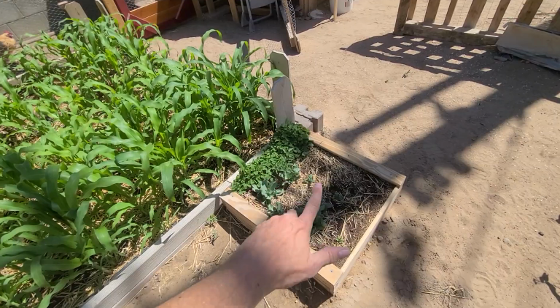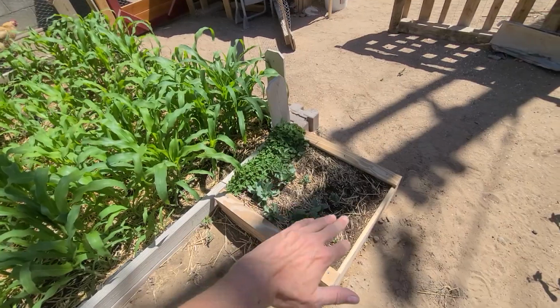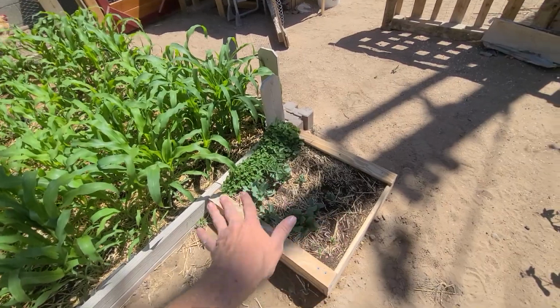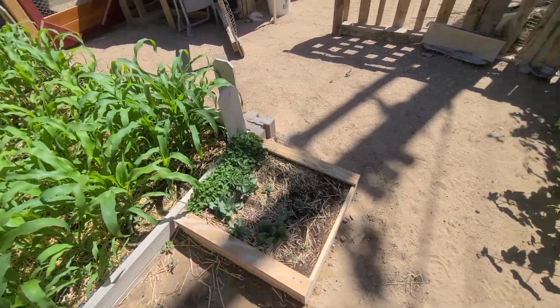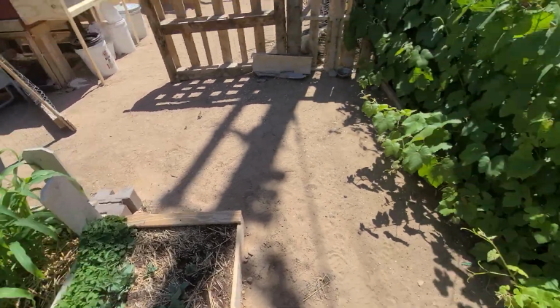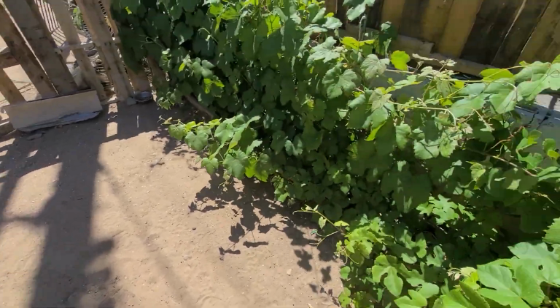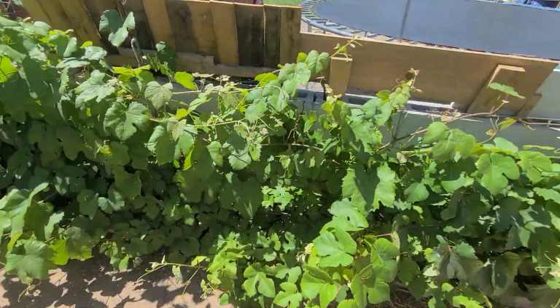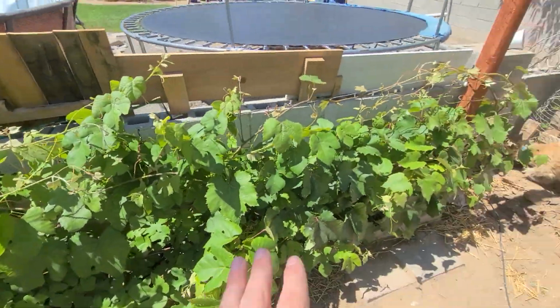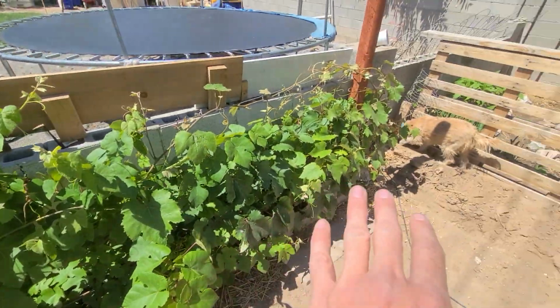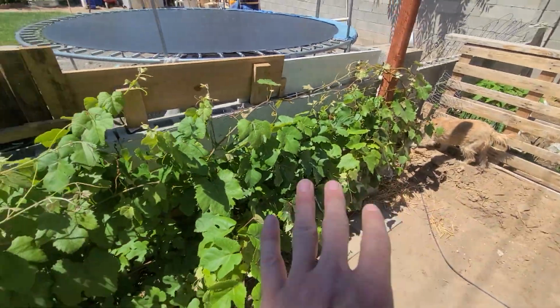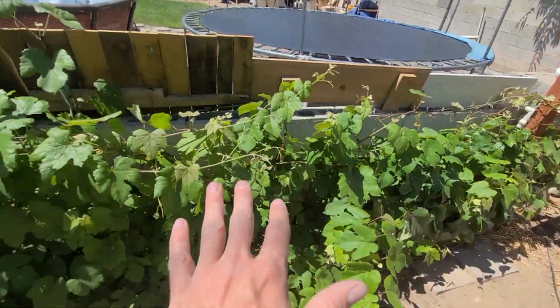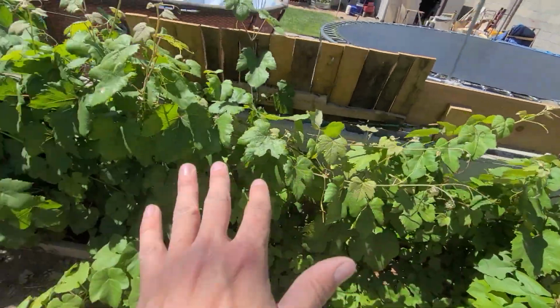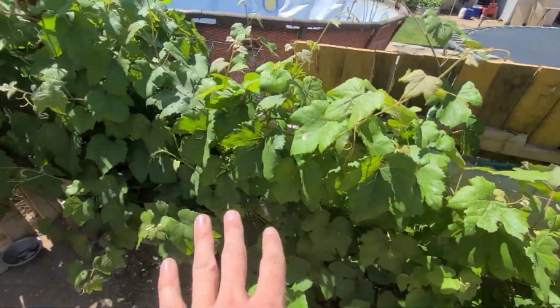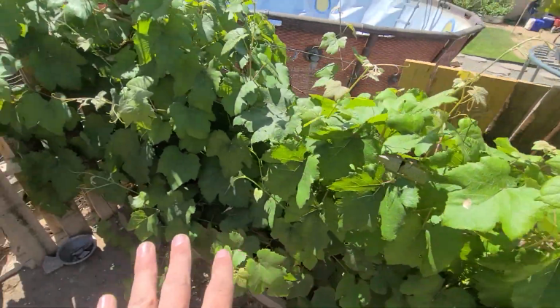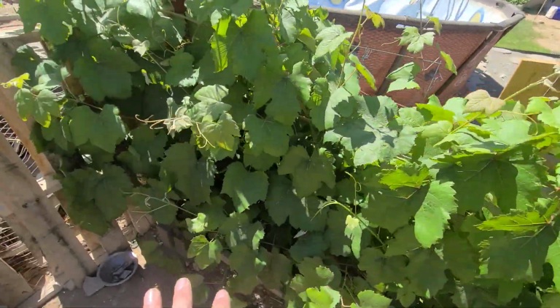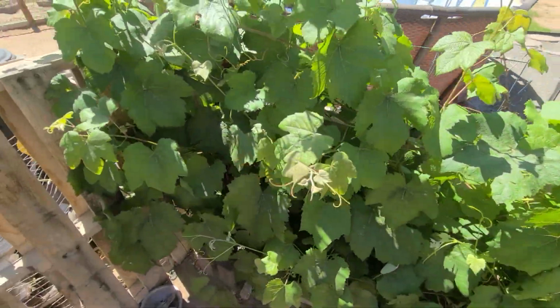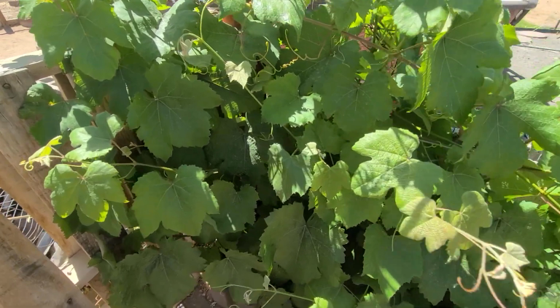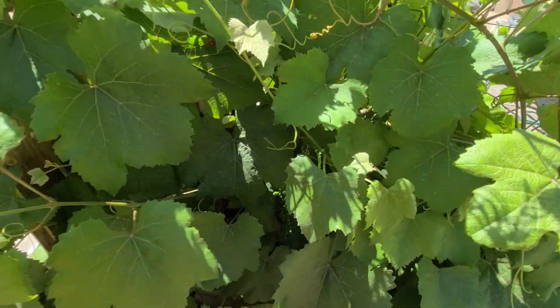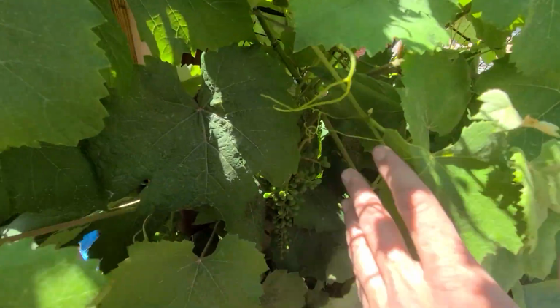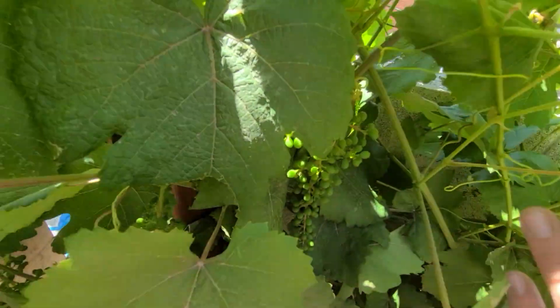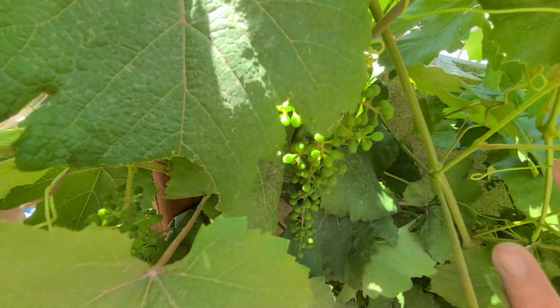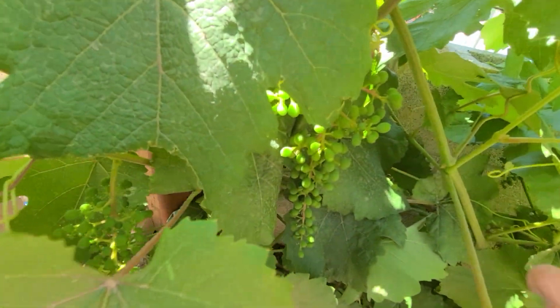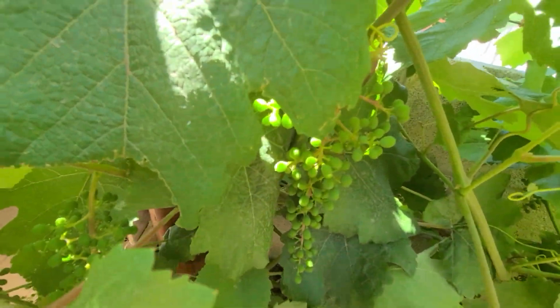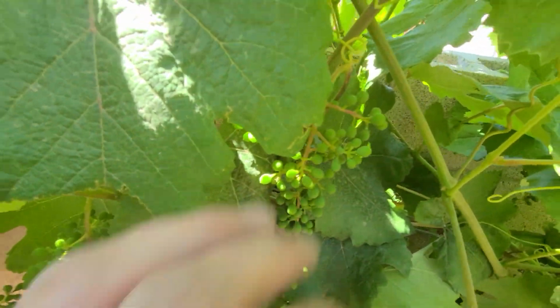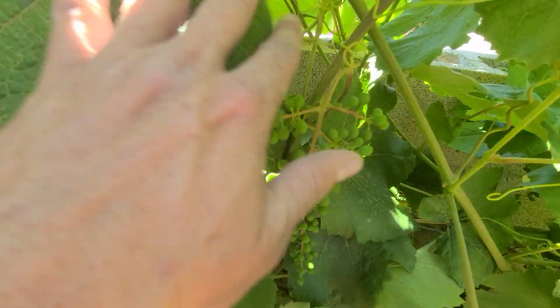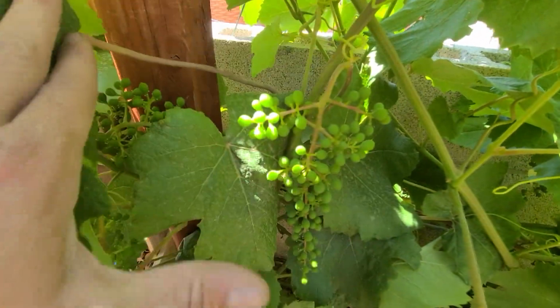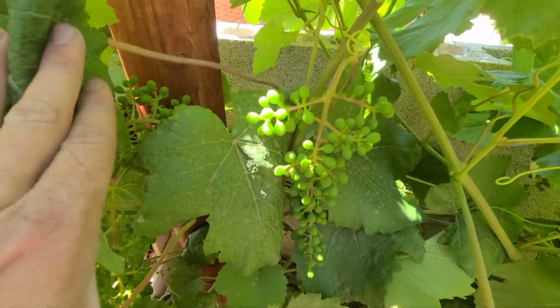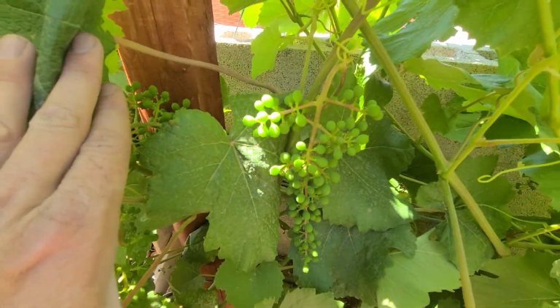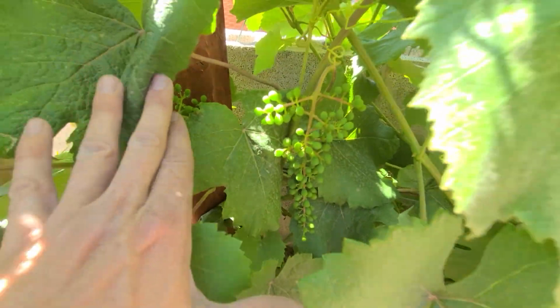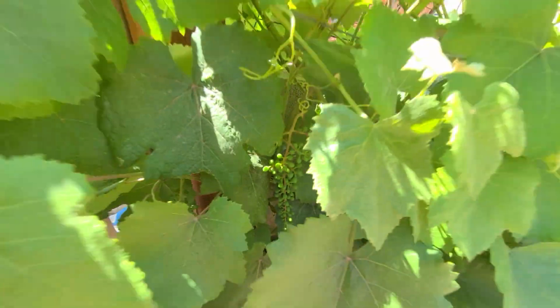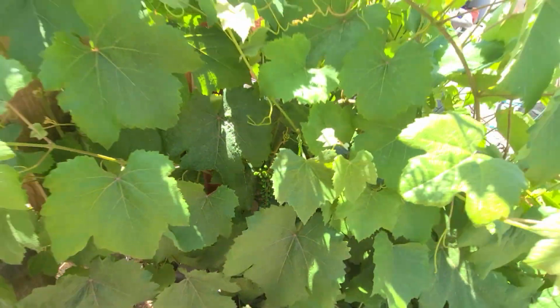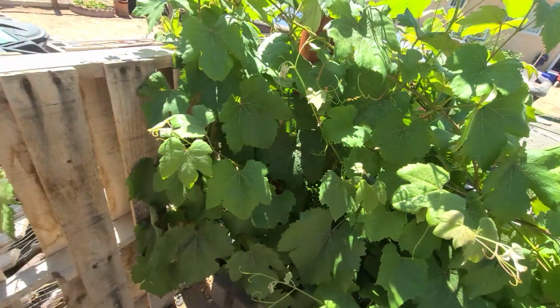We have some medicinal herbs here. All these grapes are doing great back here — there are just kind of clusters all over and they're popping.